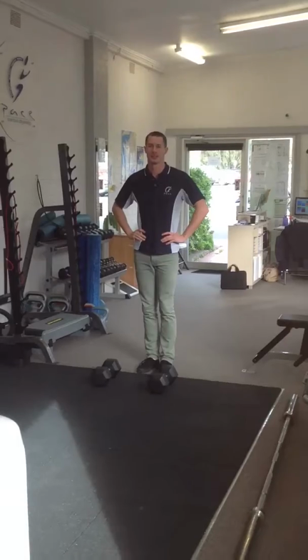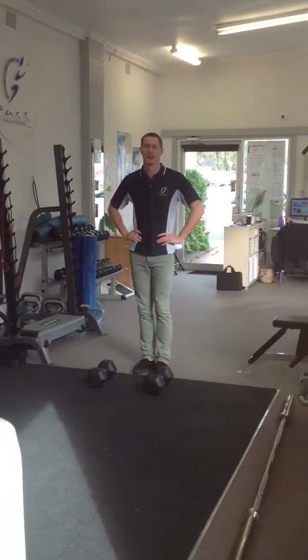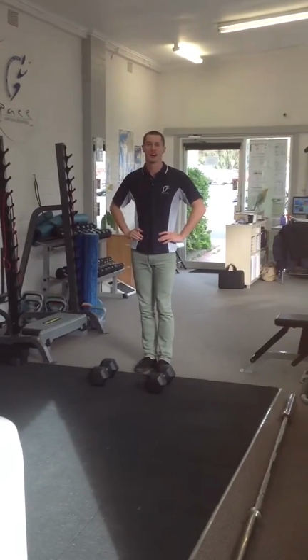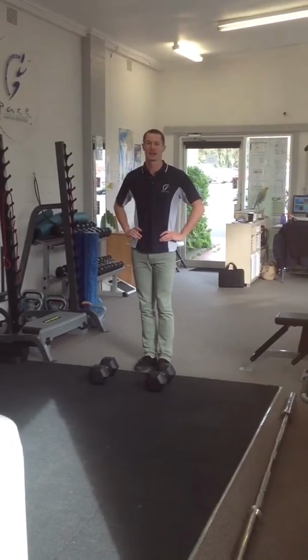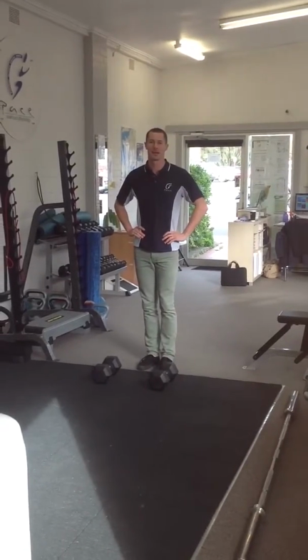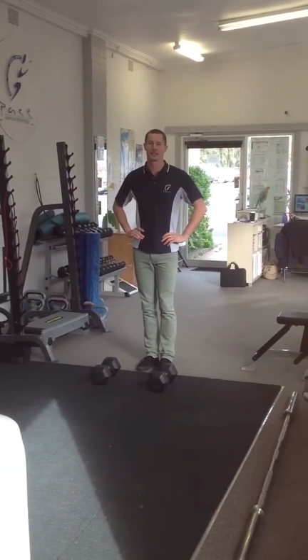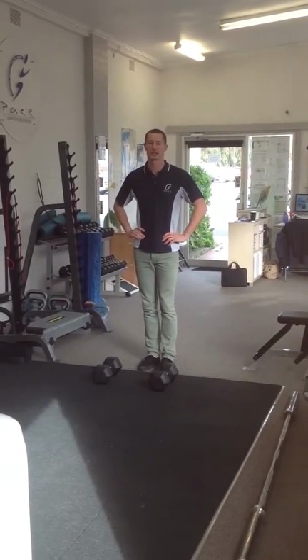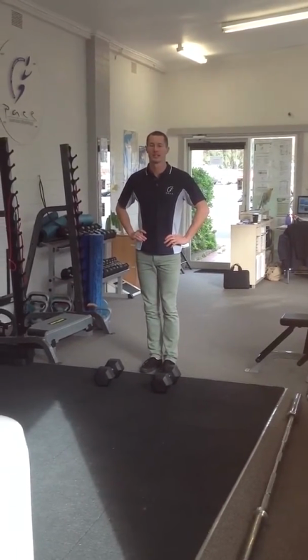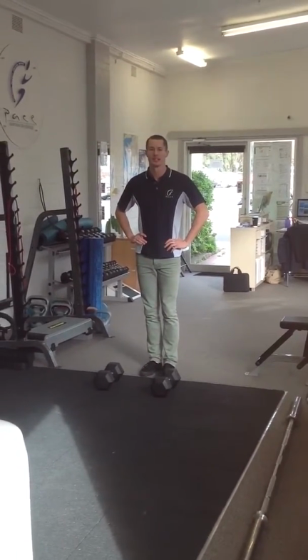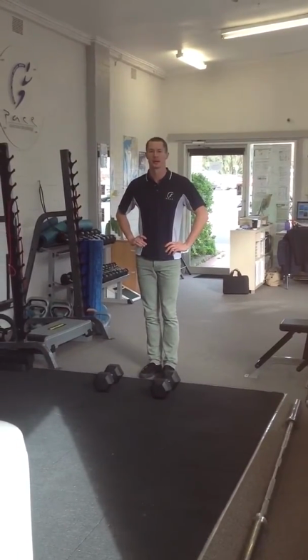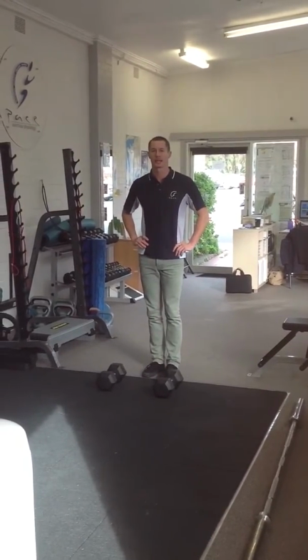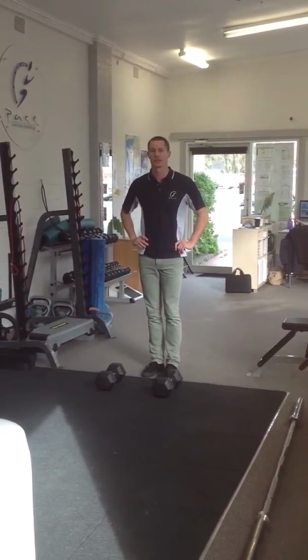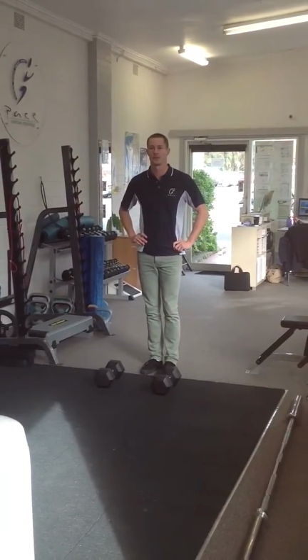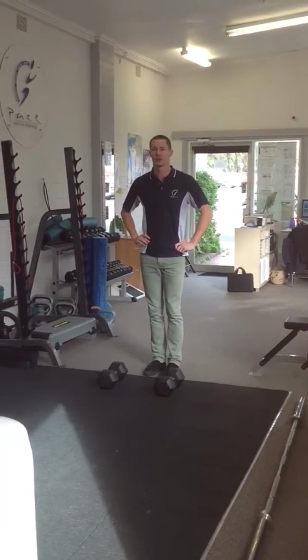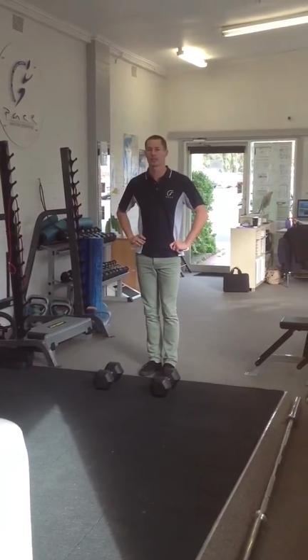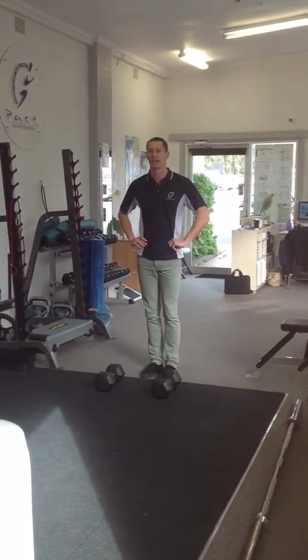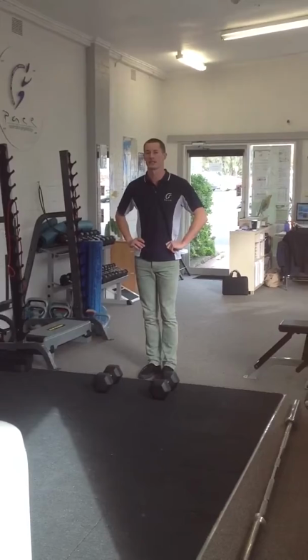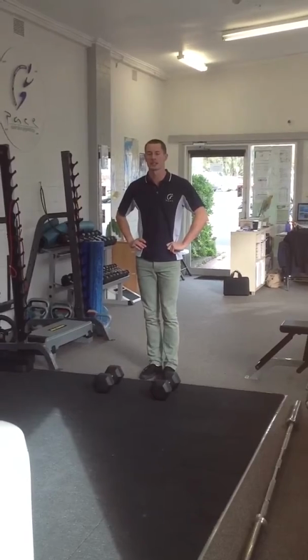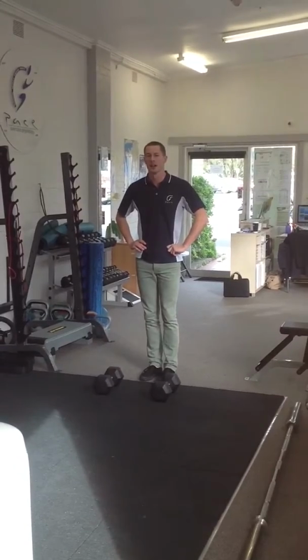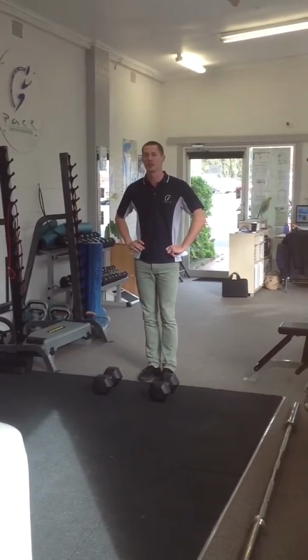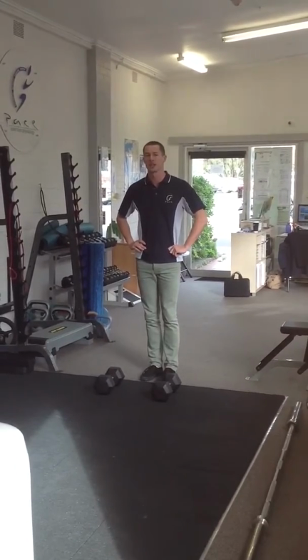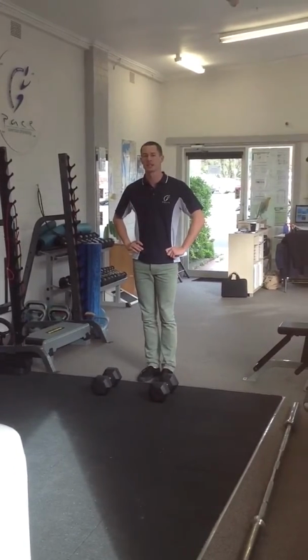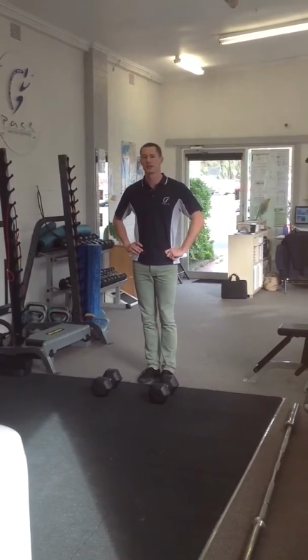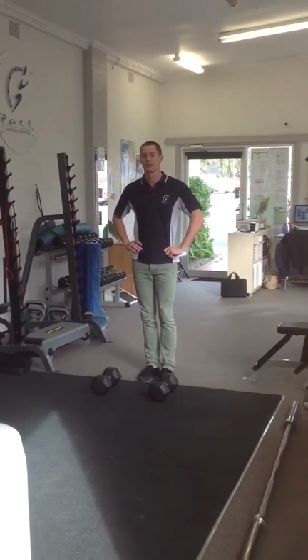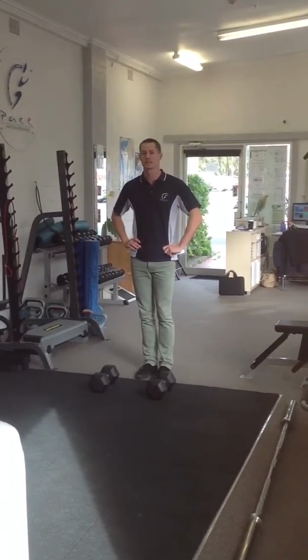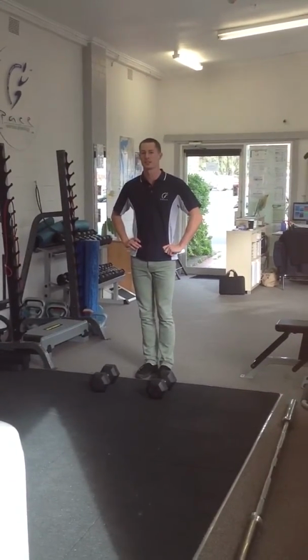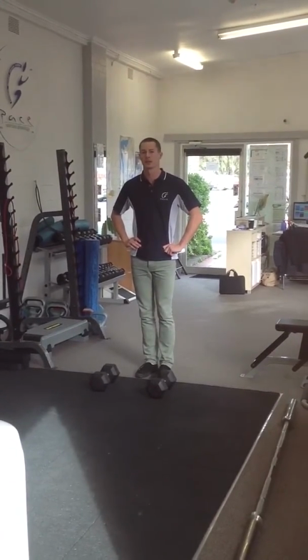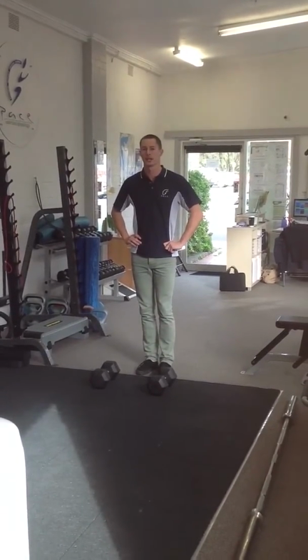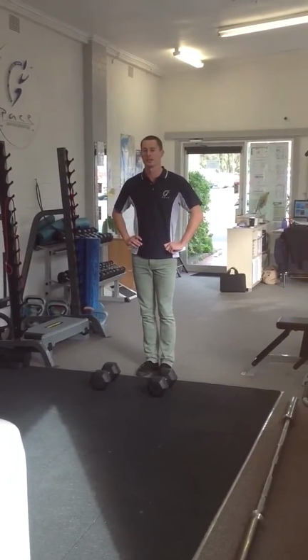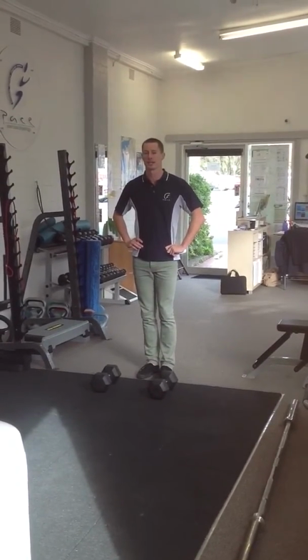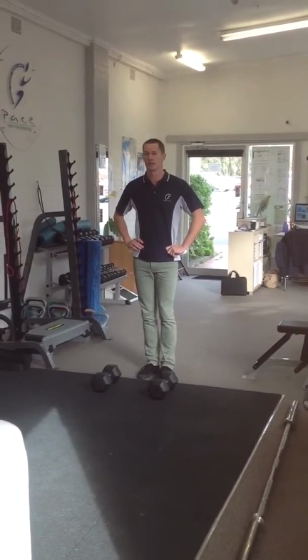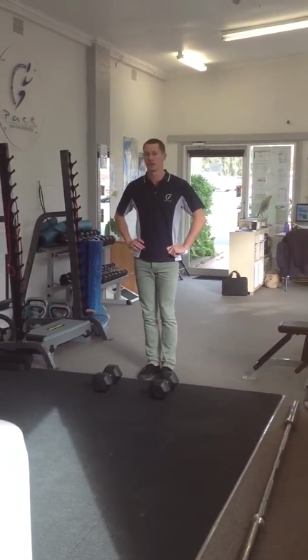Hi, I'm Mark from Pace in Mornington. Today we're going to be taking you through a few complex training exercises. Complex training is when we do a mix of strength work and then straight into speed work.